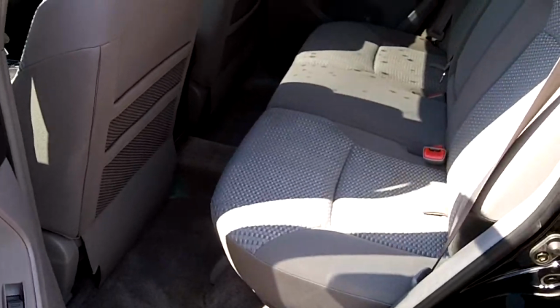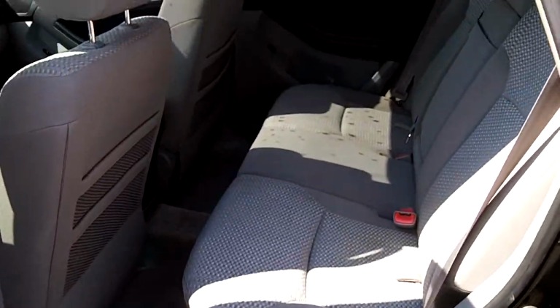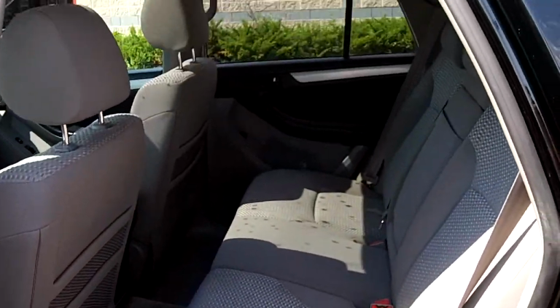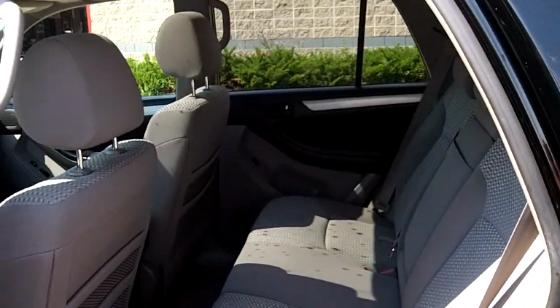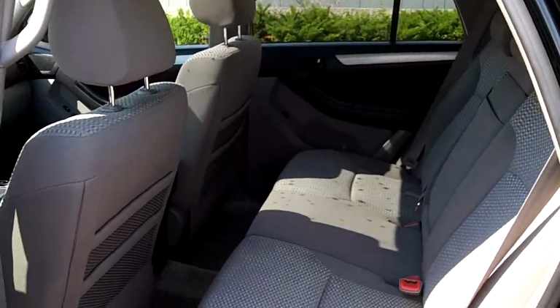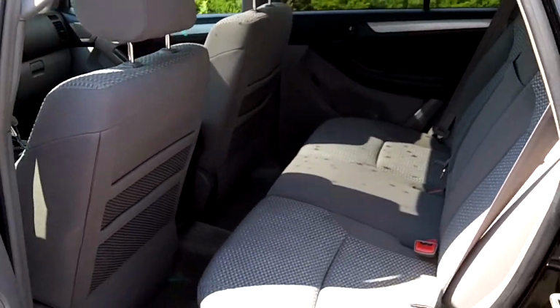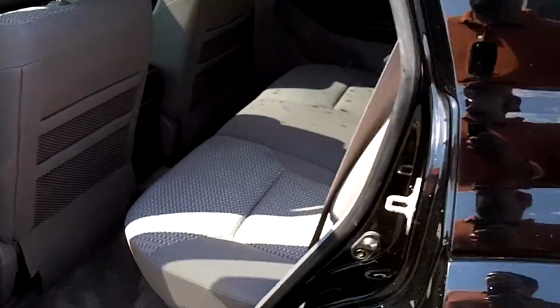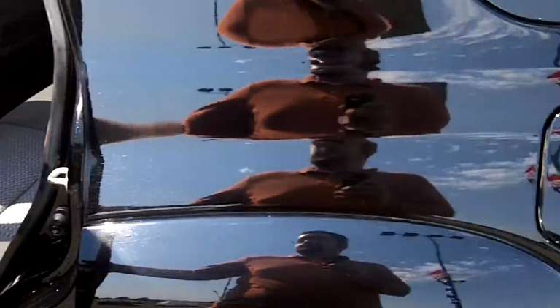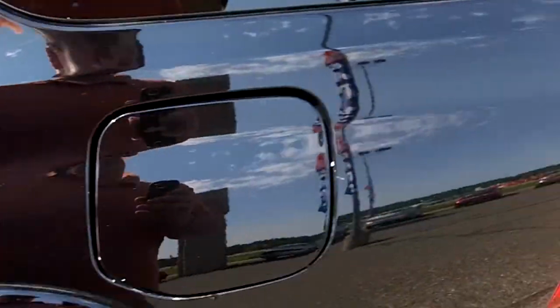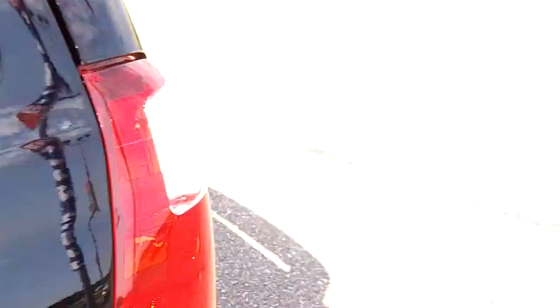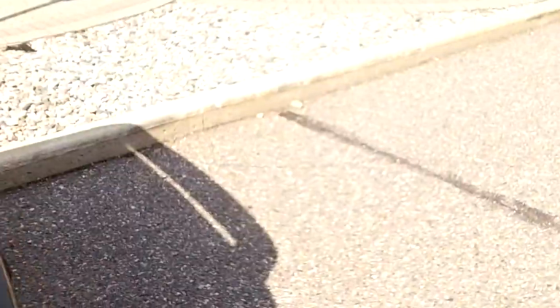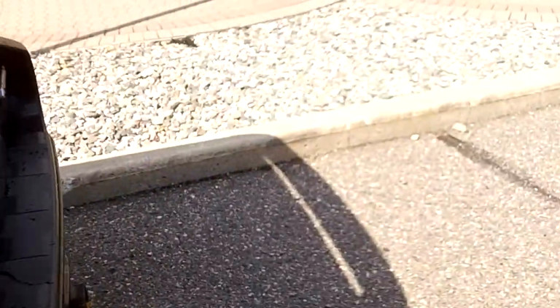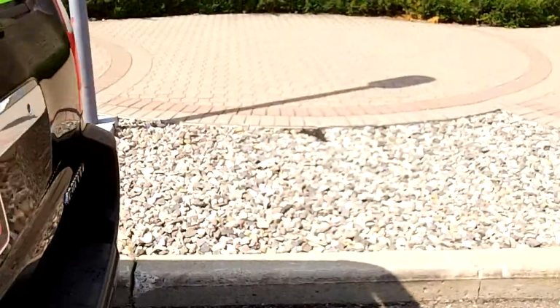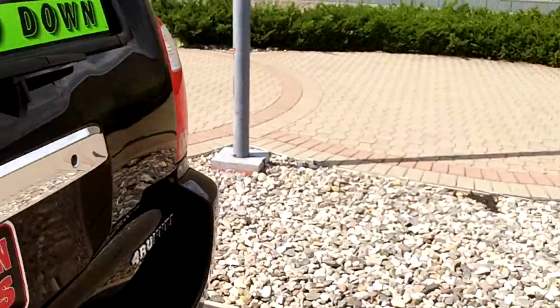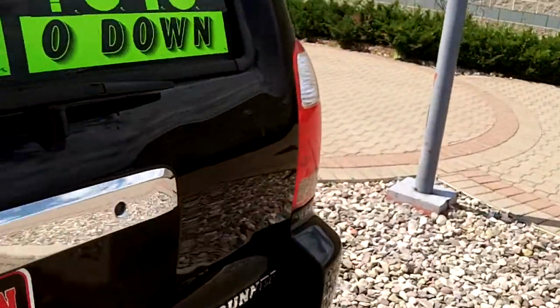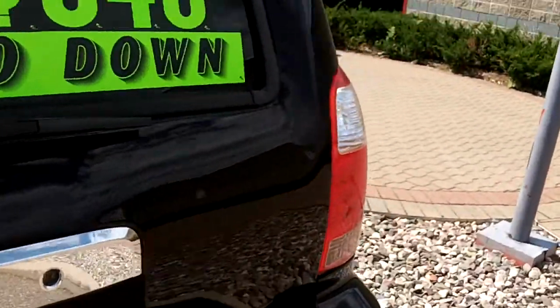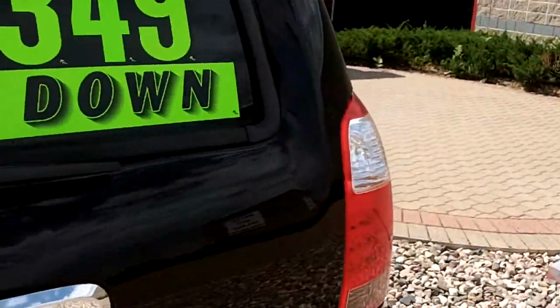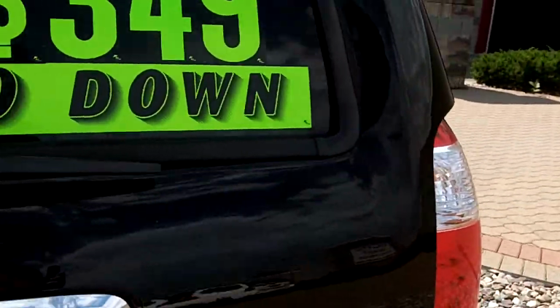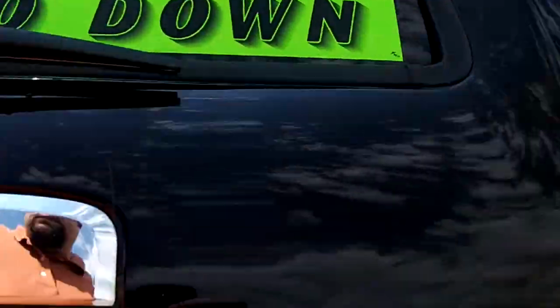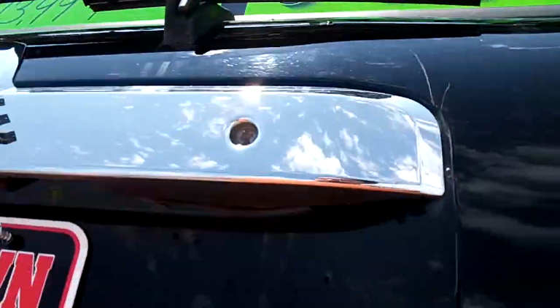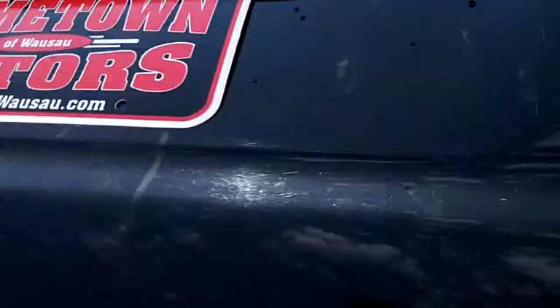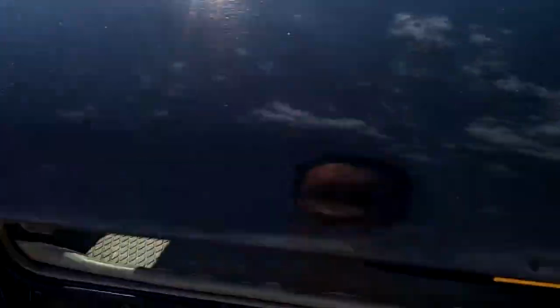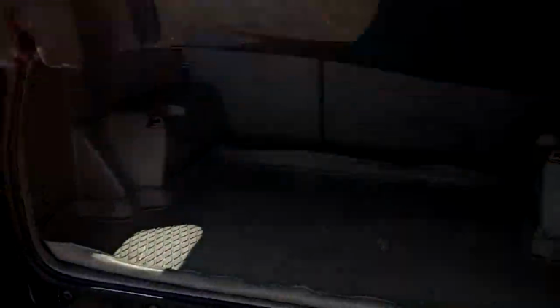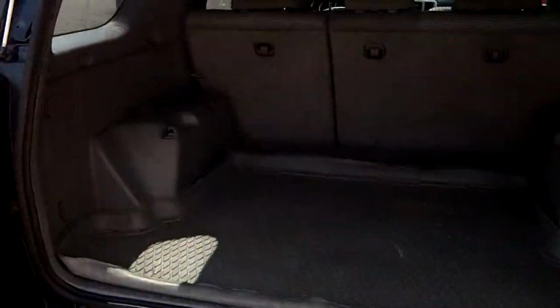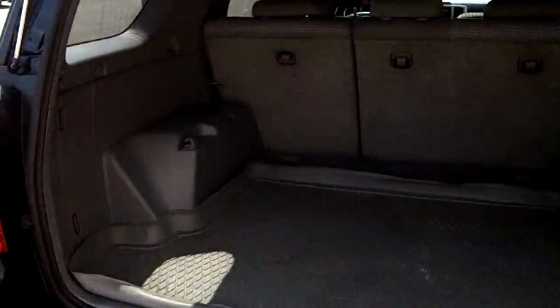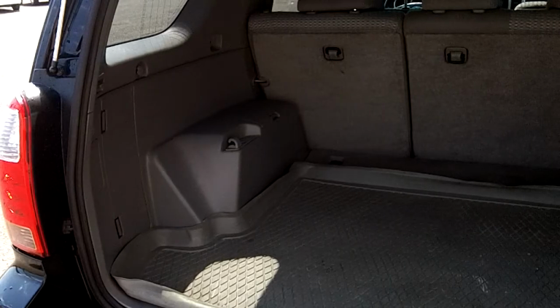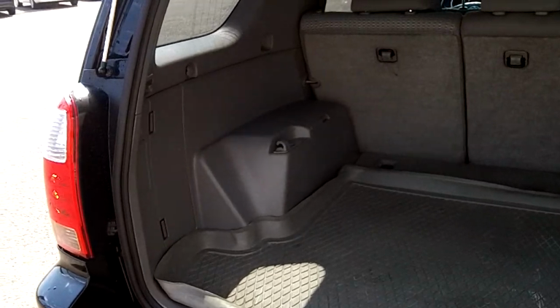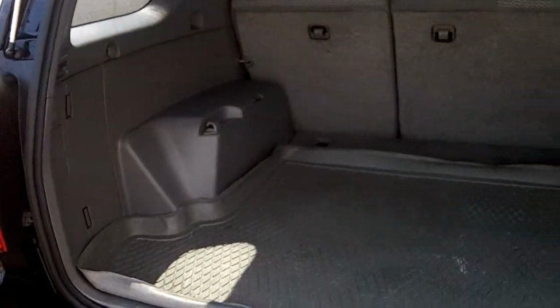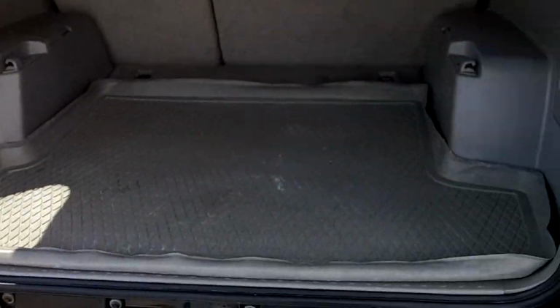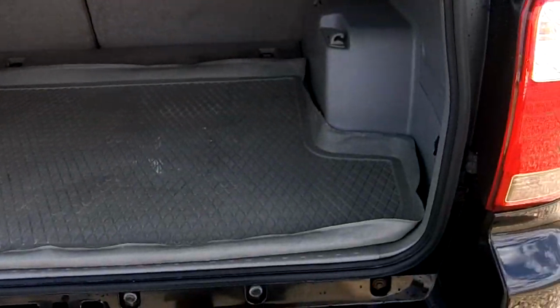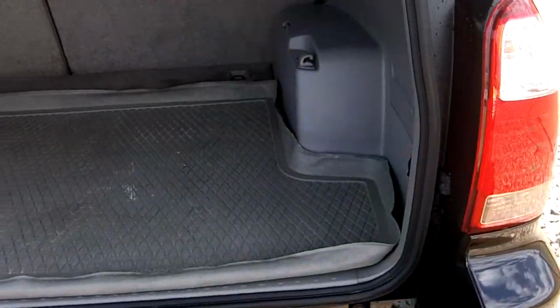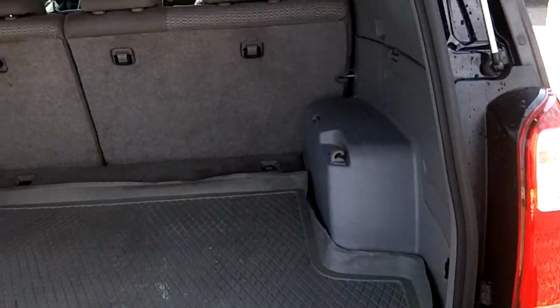Nice big back seat — that back seat does fold down flat, 60-40 split — a lot of room in the back. It comes with a nice rubber floor mat.